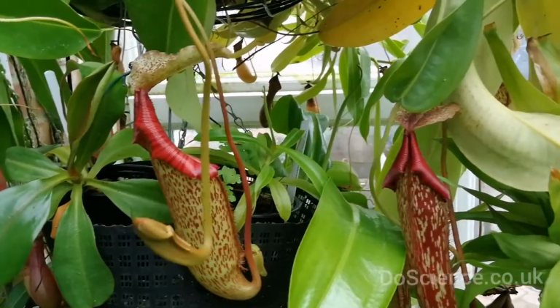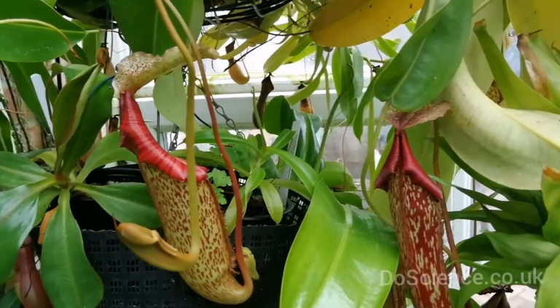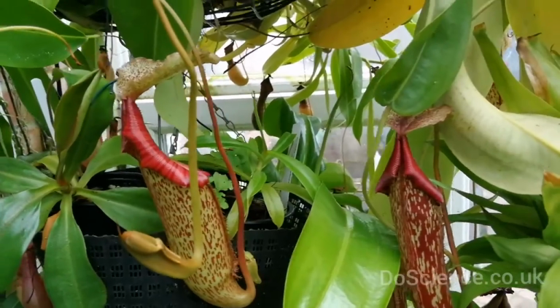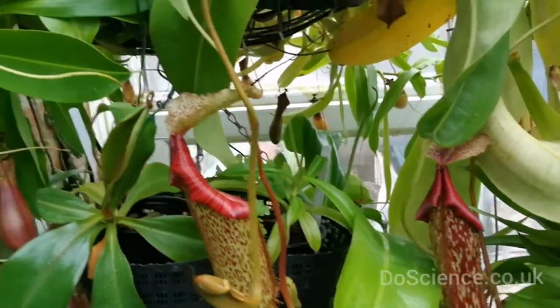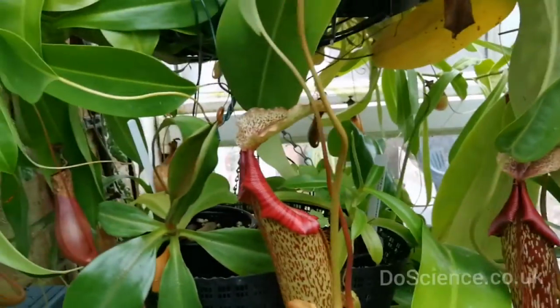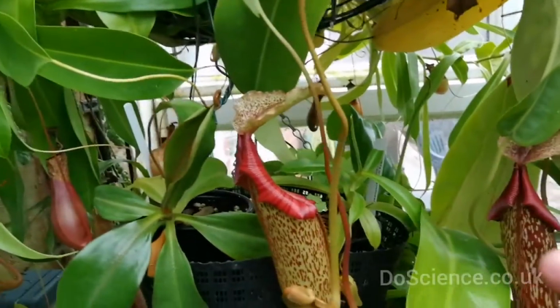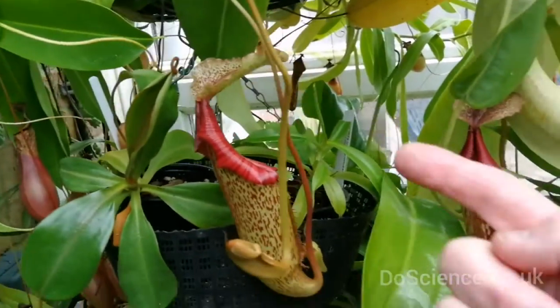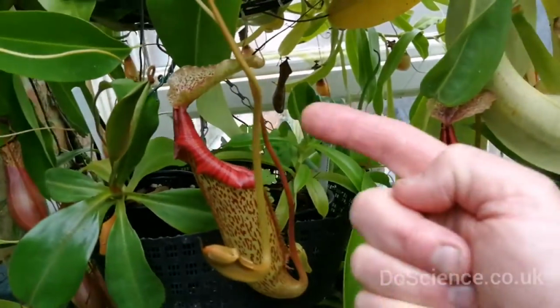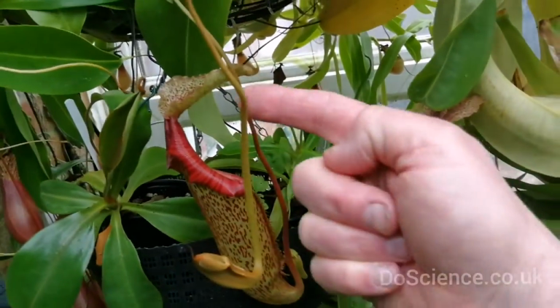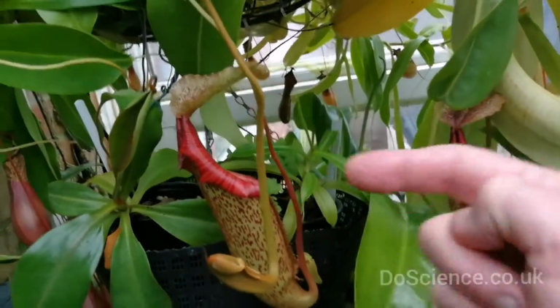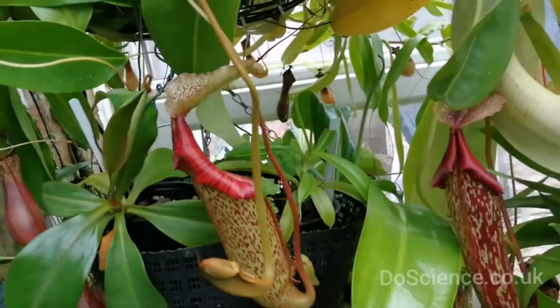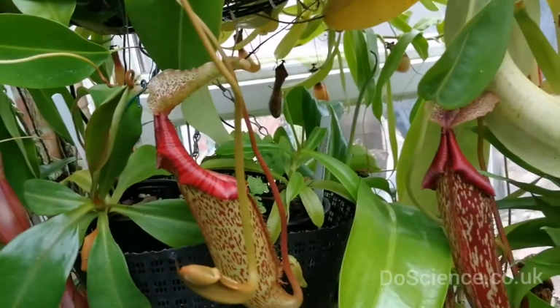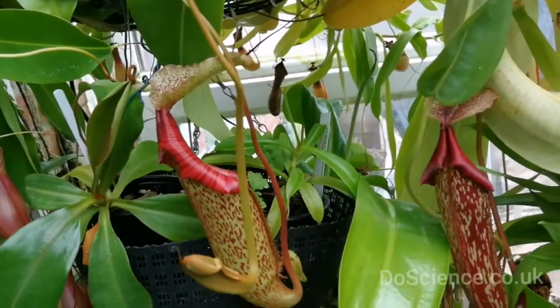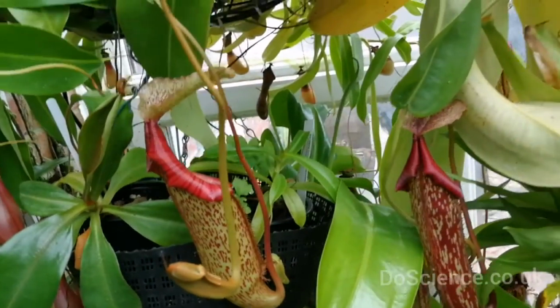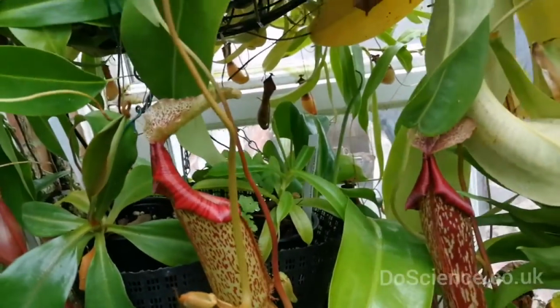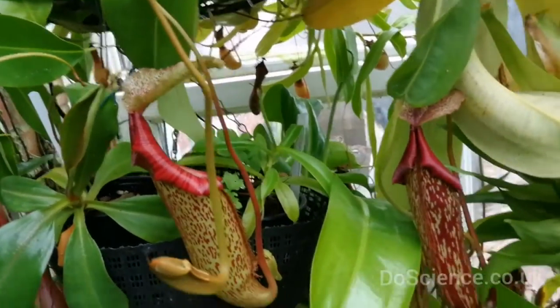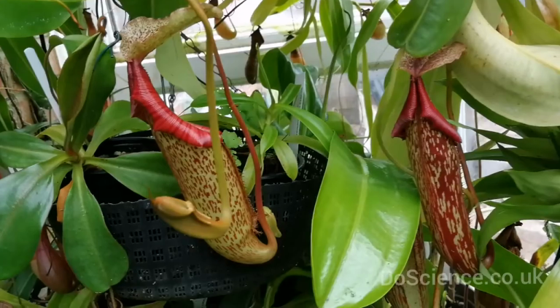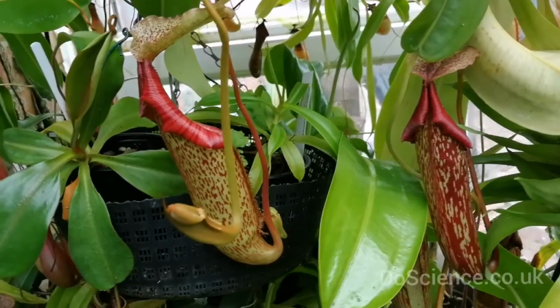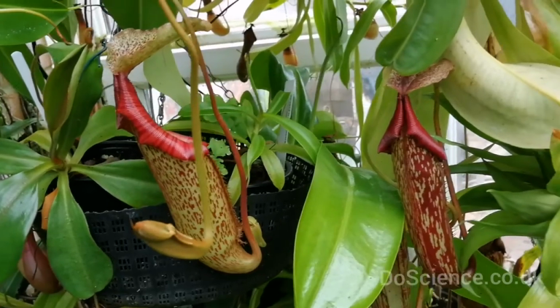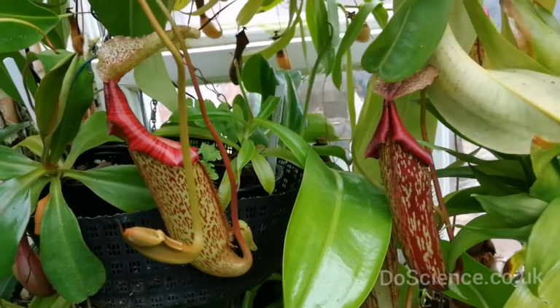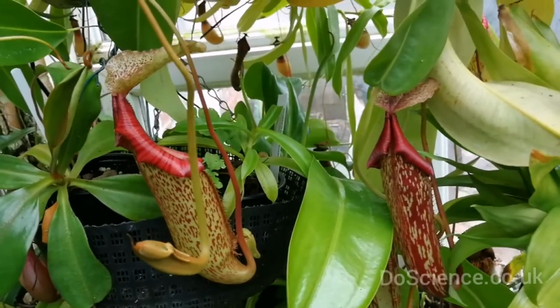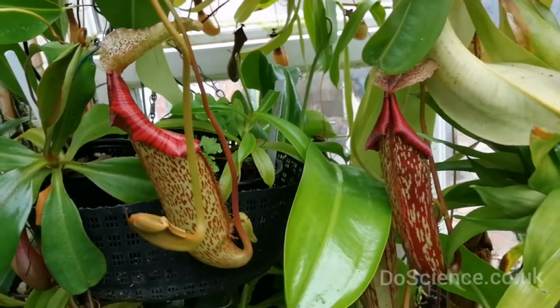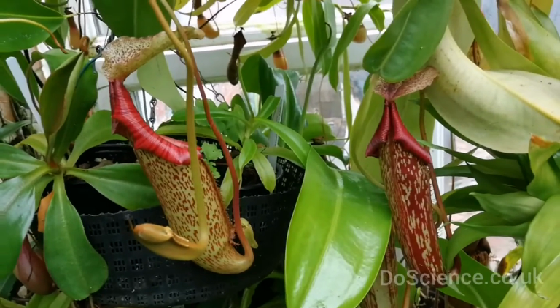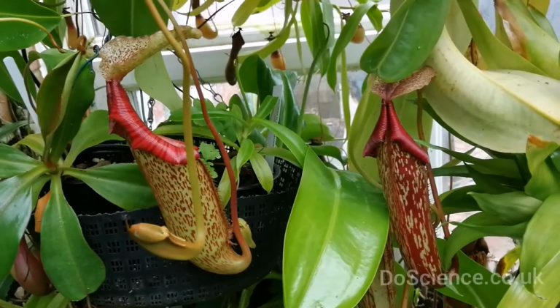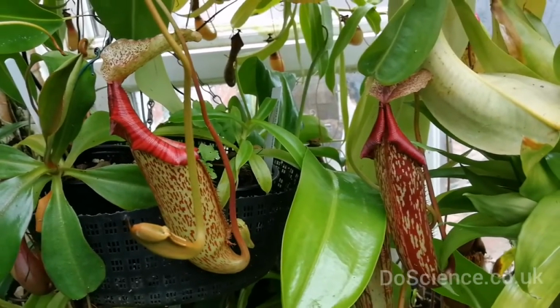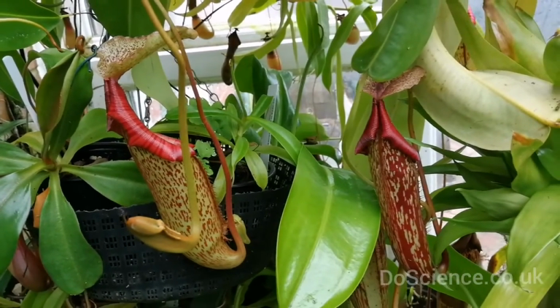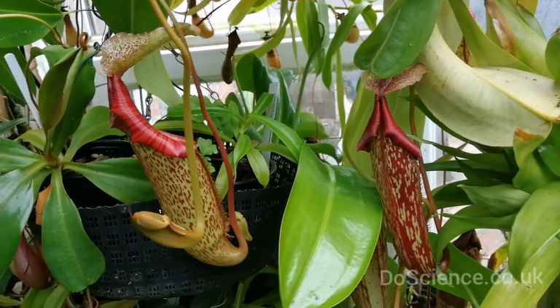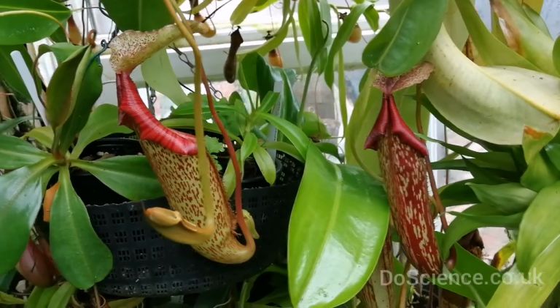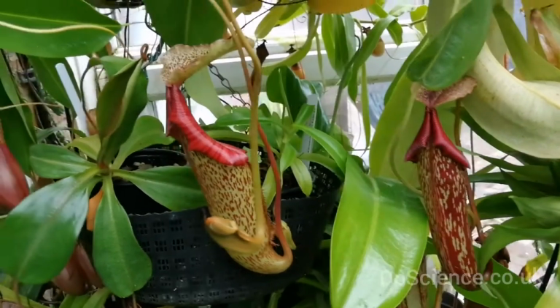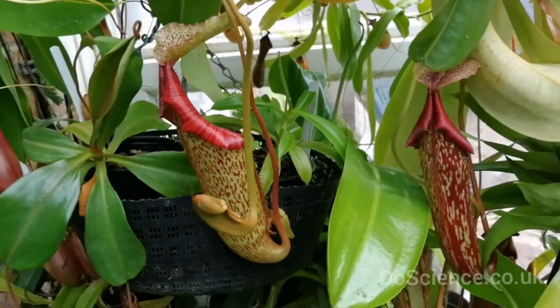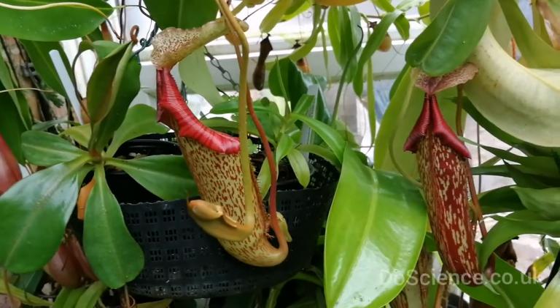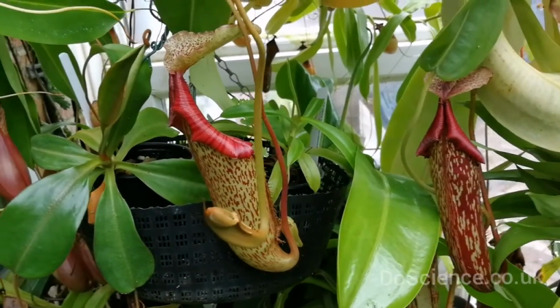It gets little tree shrews to come and feed on it, and then they go to the loo. They don't get caught — they just give it some fertilizer, the Nepenthes.